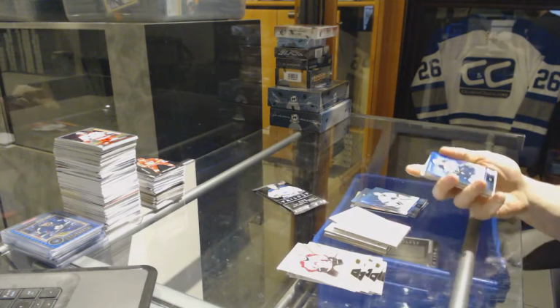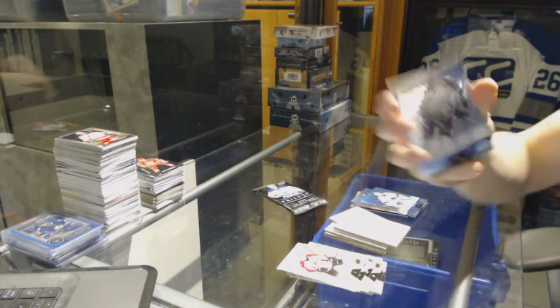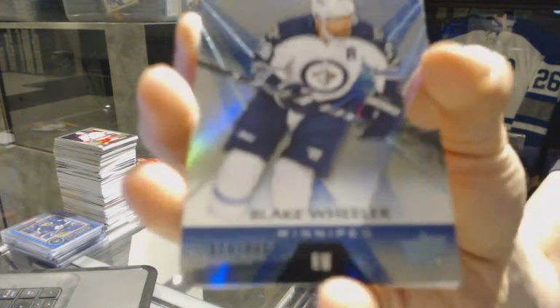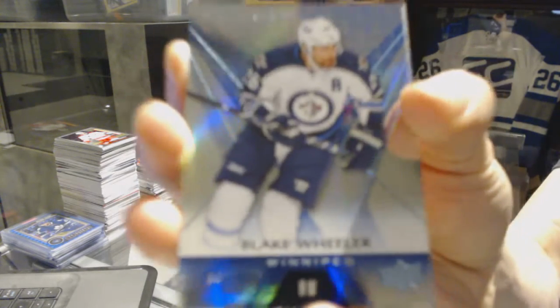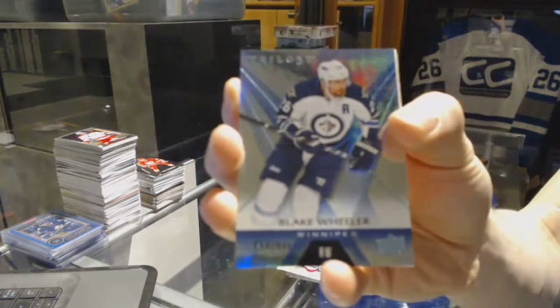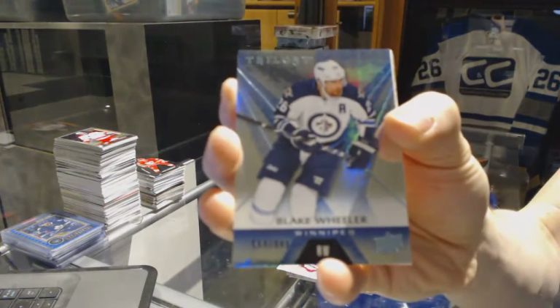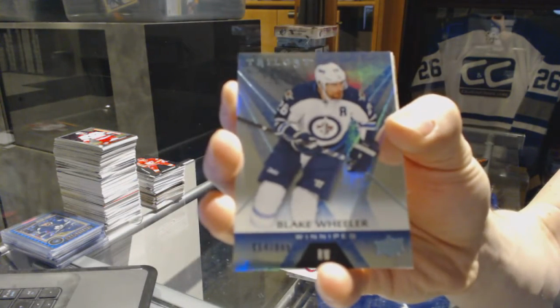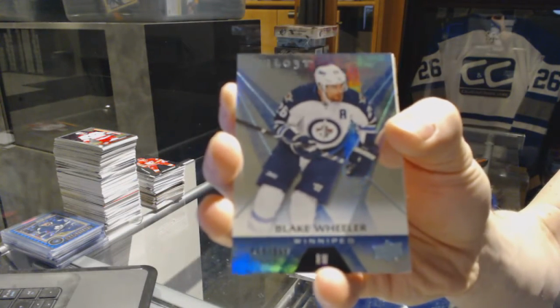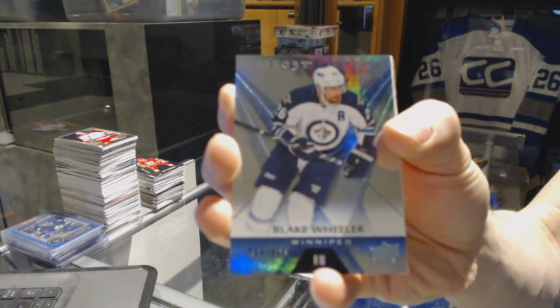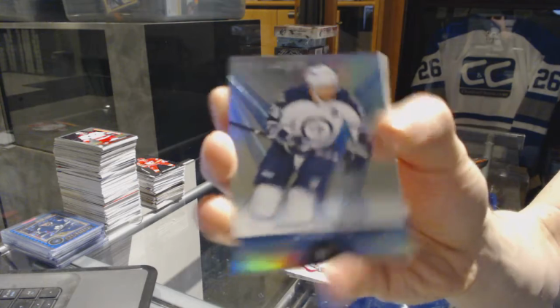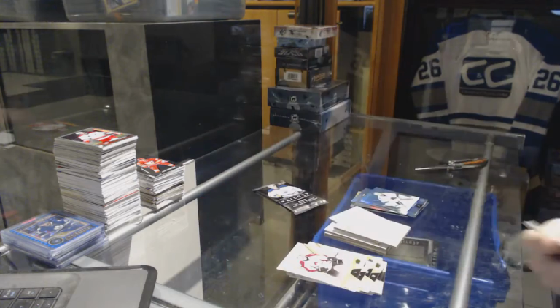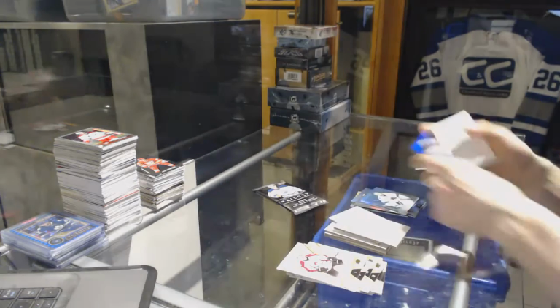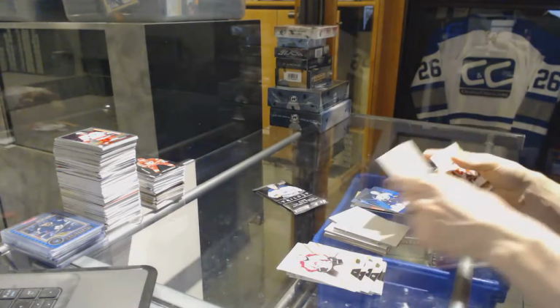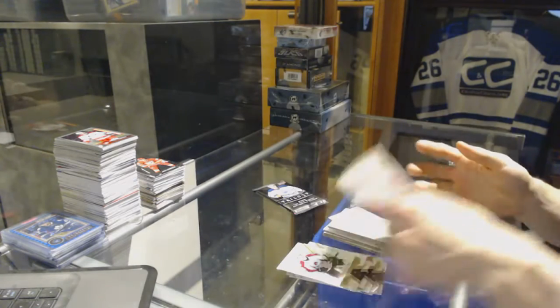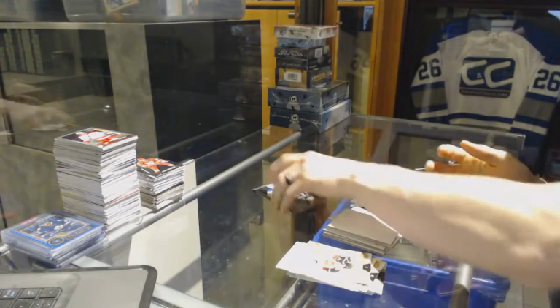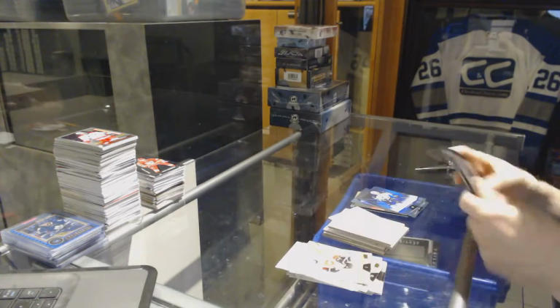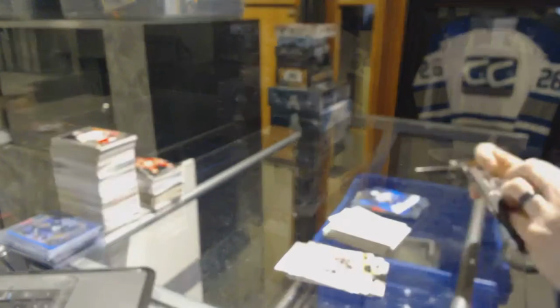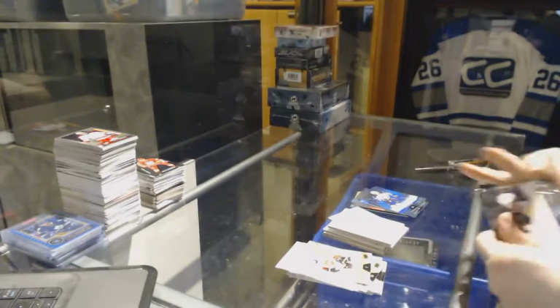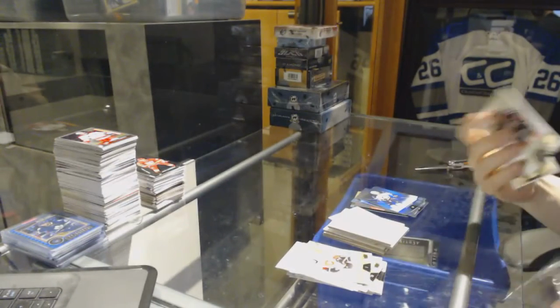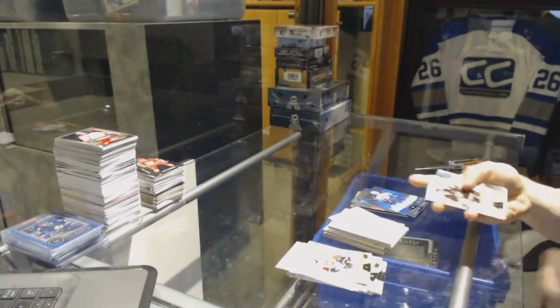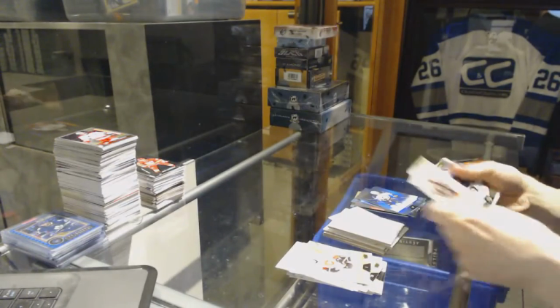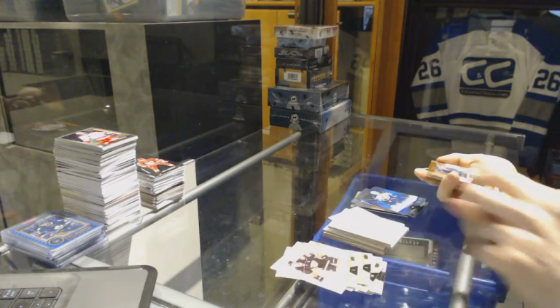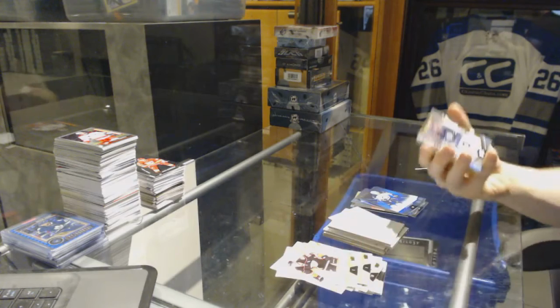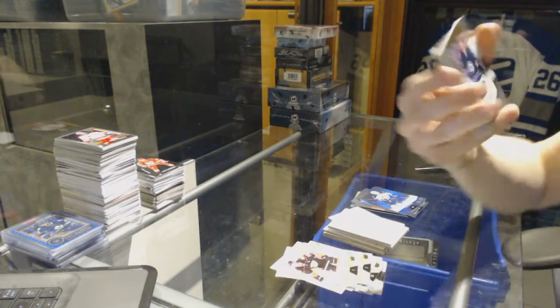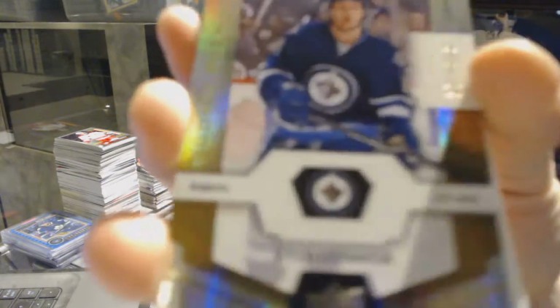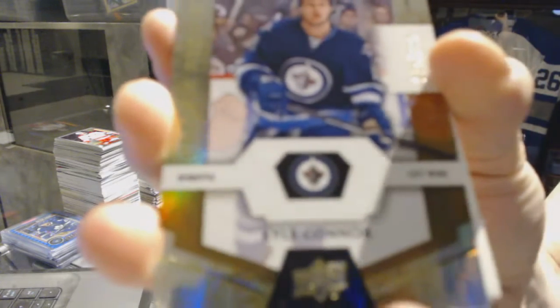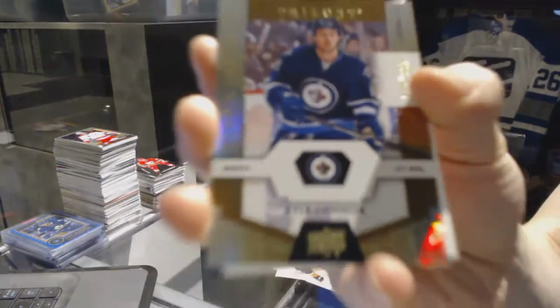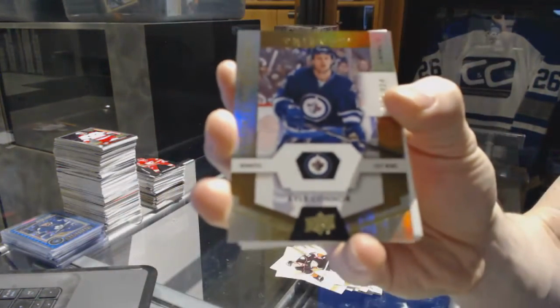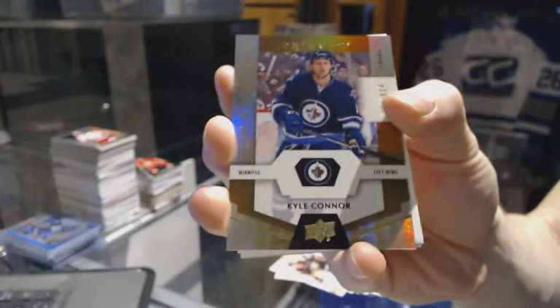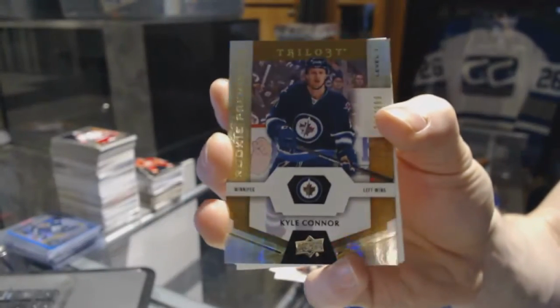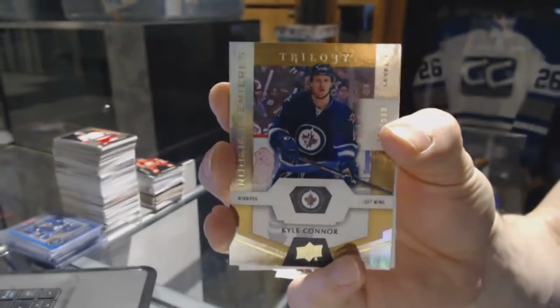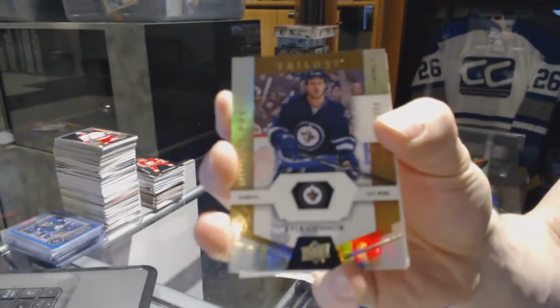Rainbow Blue, number 849 for the Winnipeg Jets, Blake Wheeler. We've got a Rookie, number 999 for the Winnipeg Jets, Kyle Connor.